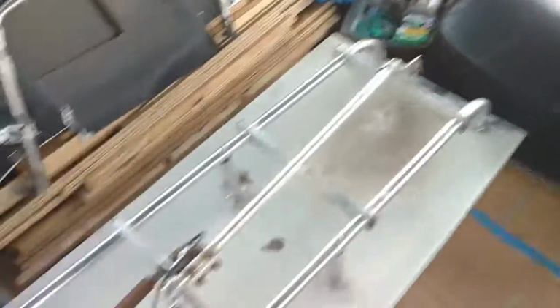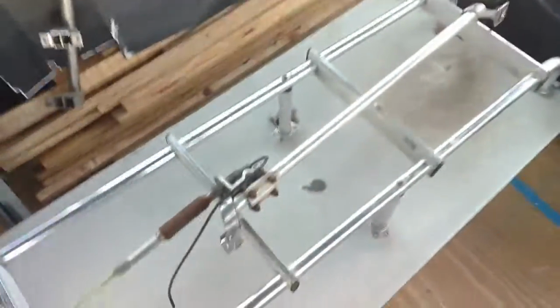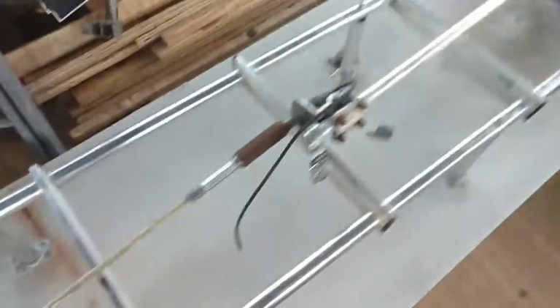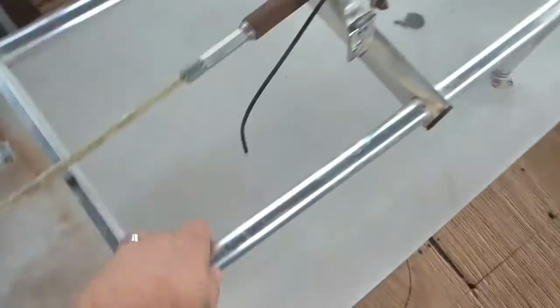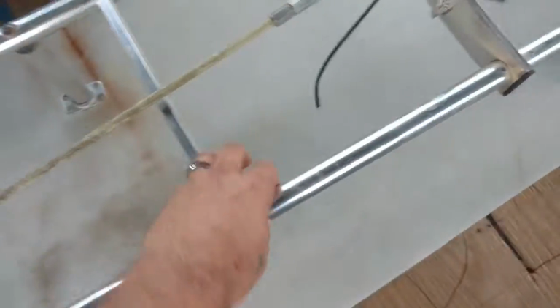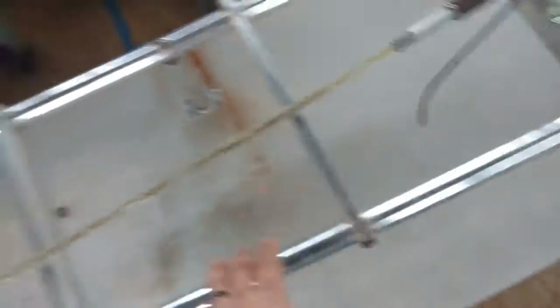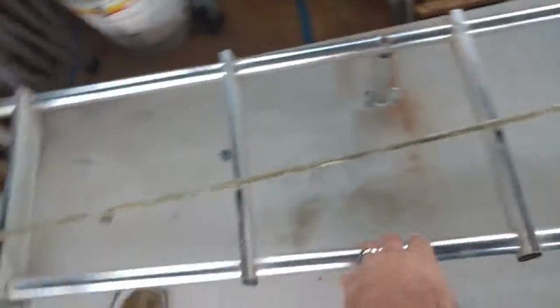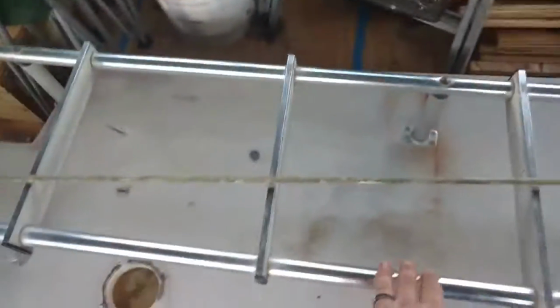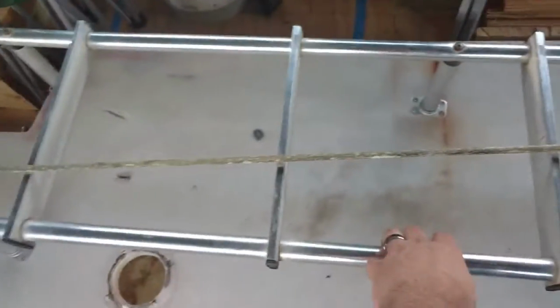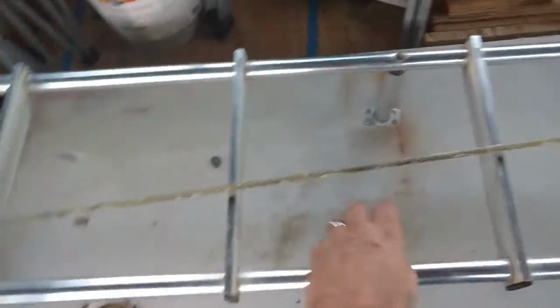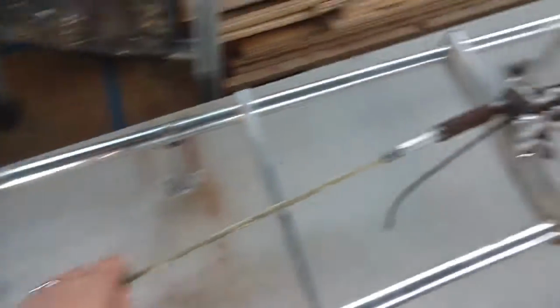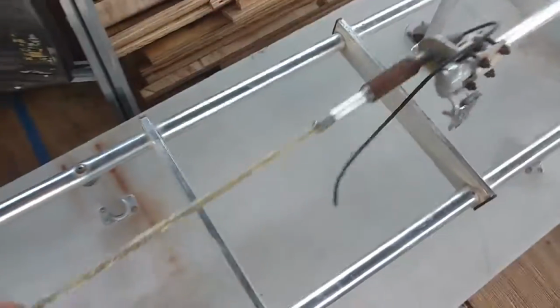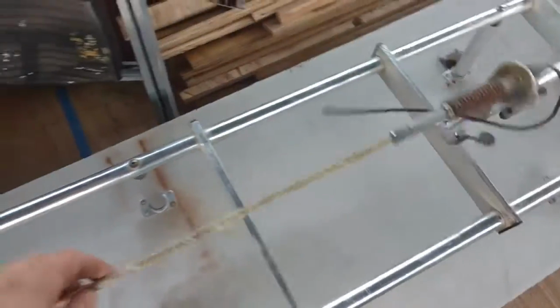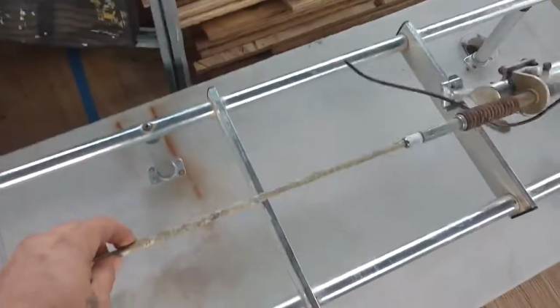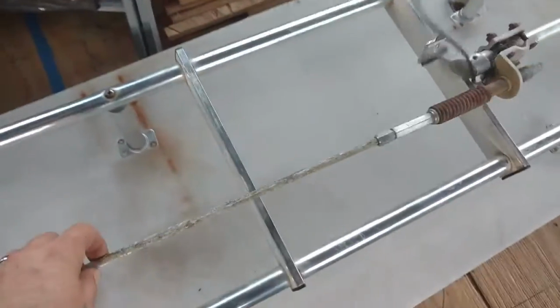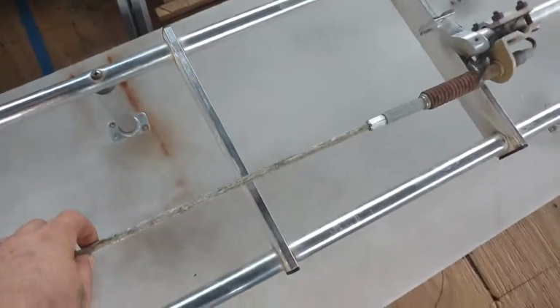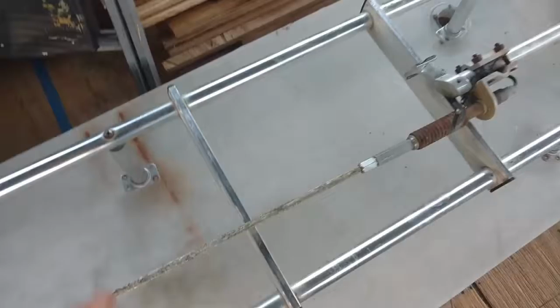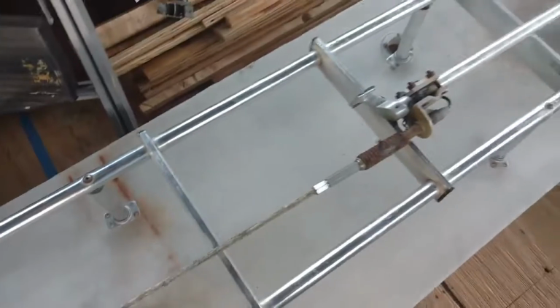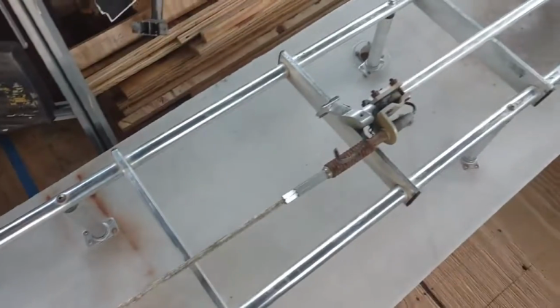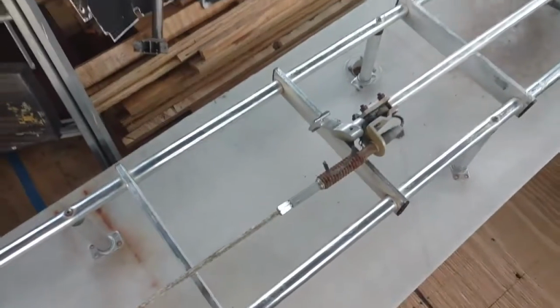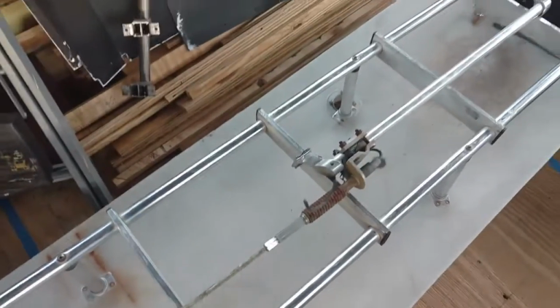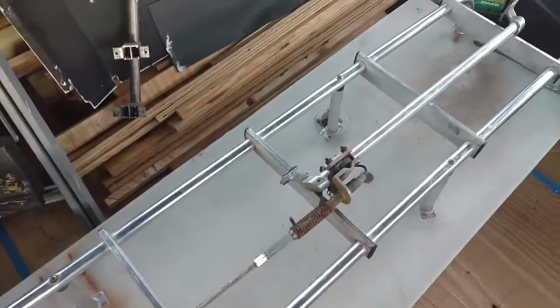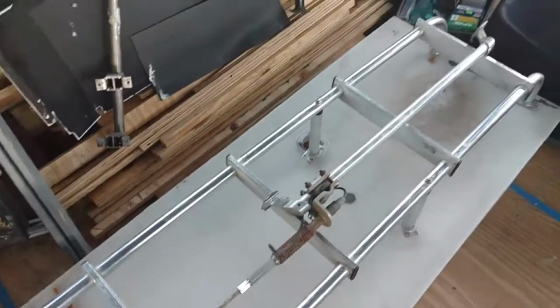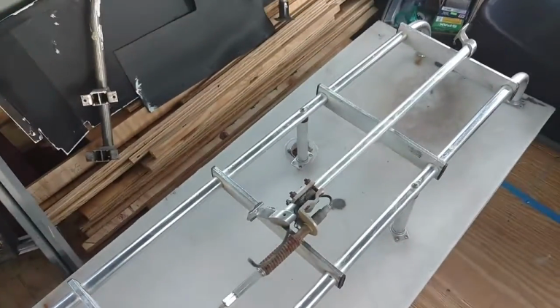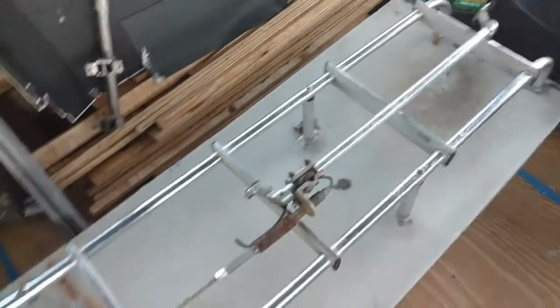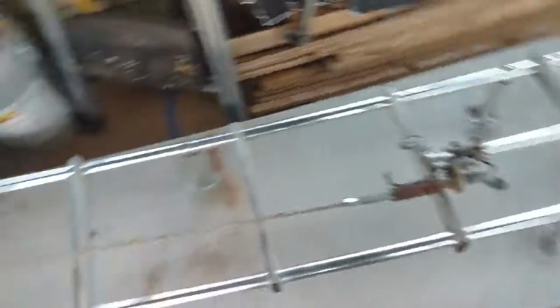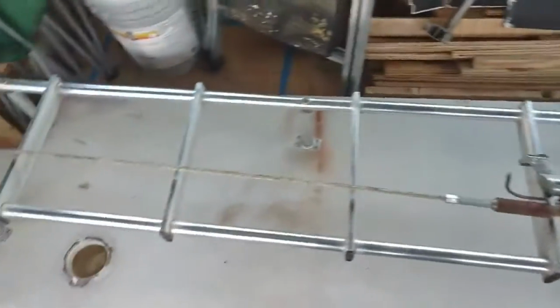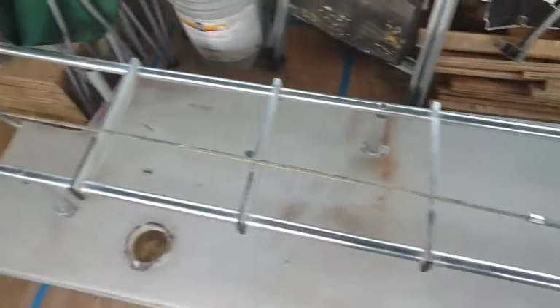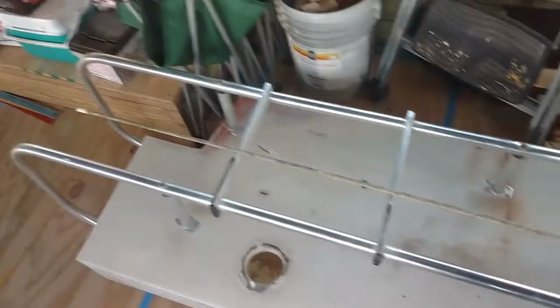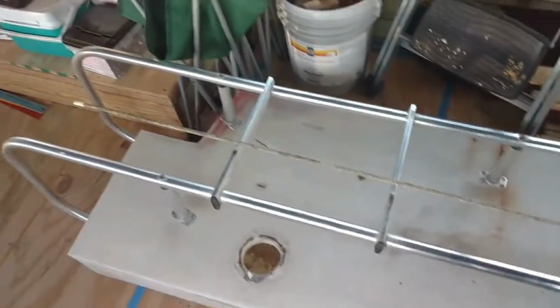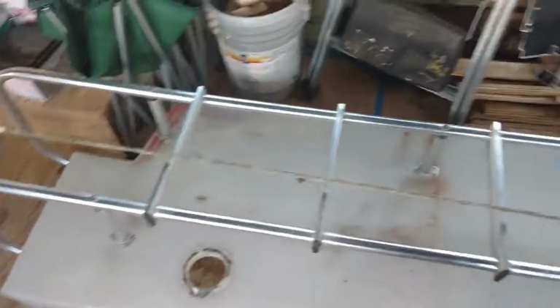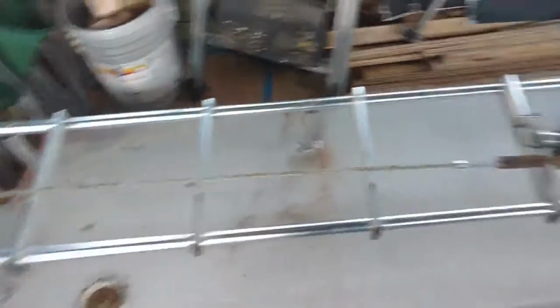Next up, we've got a nice ladder for roof access. We already have a CB radio — a Cobra — so we got a nice antenna for that.